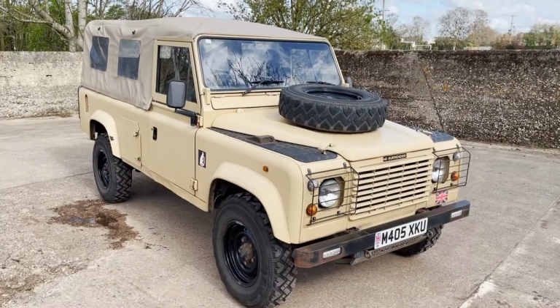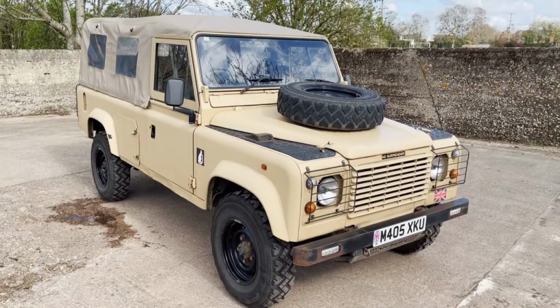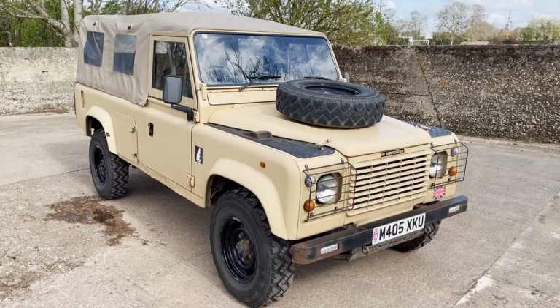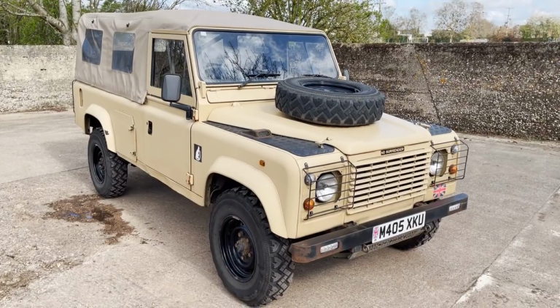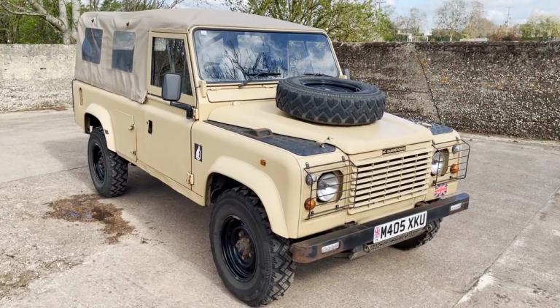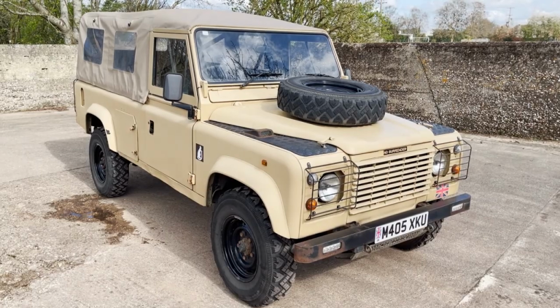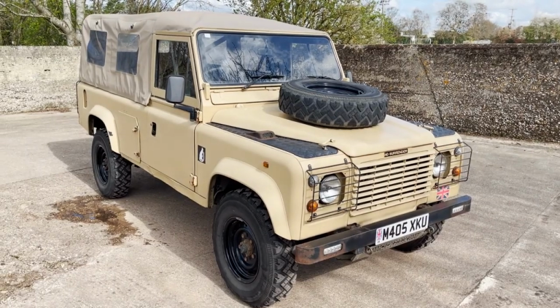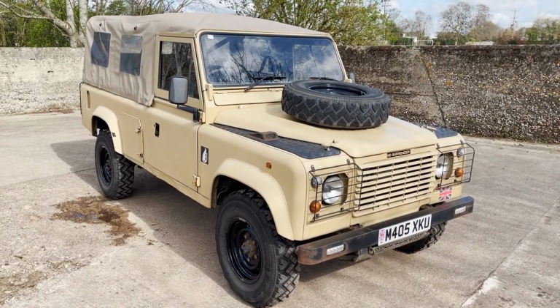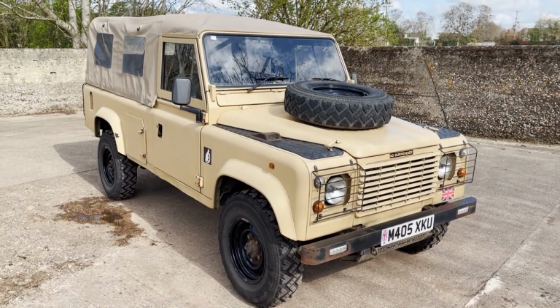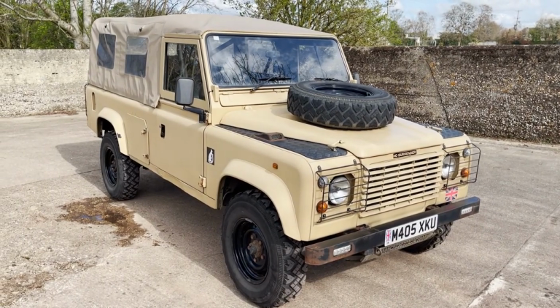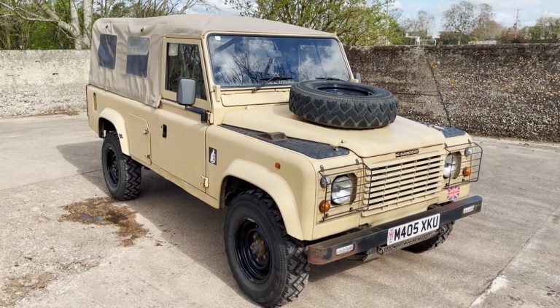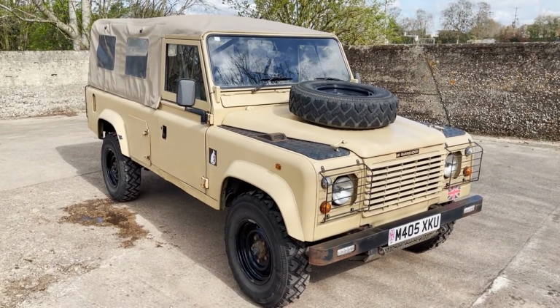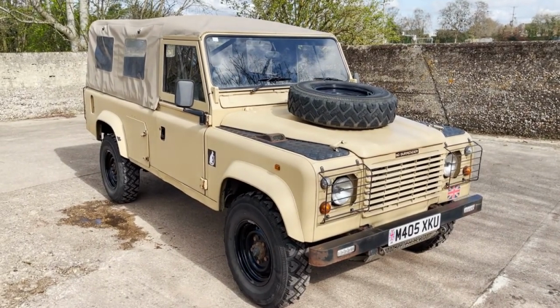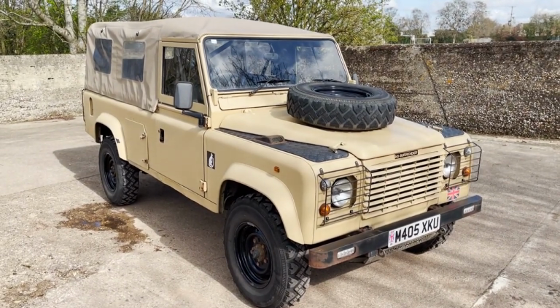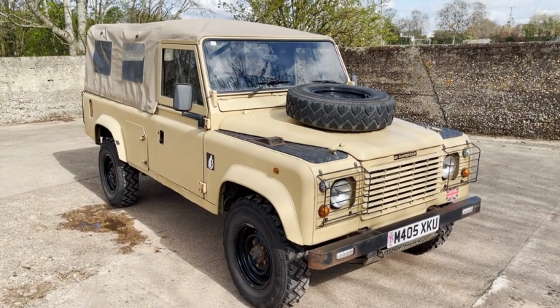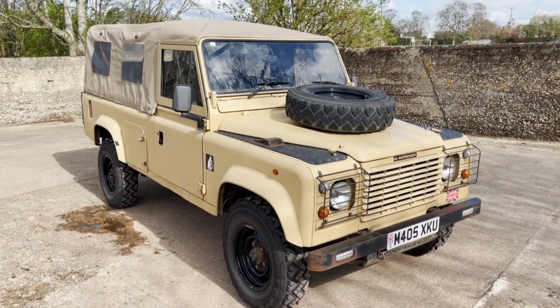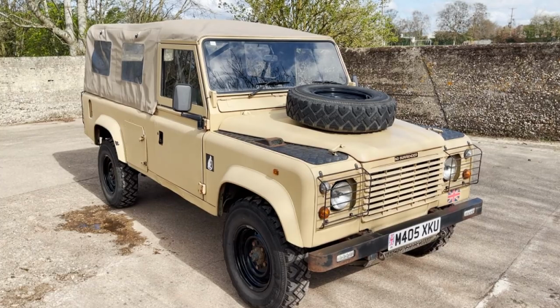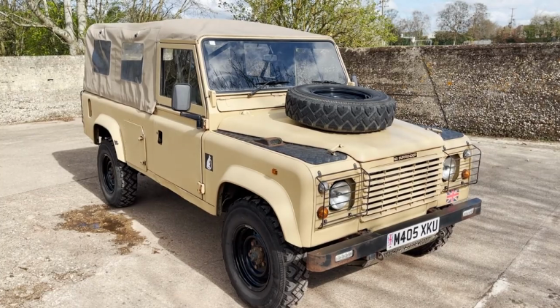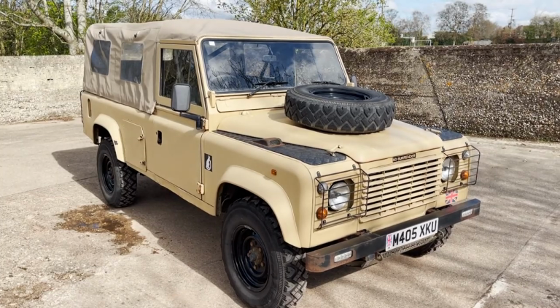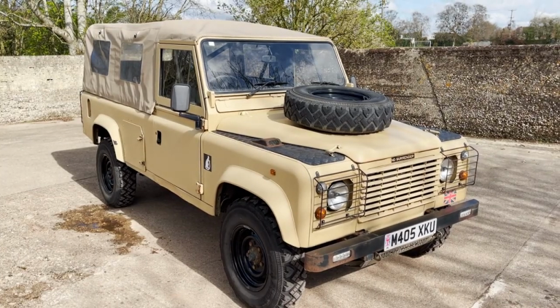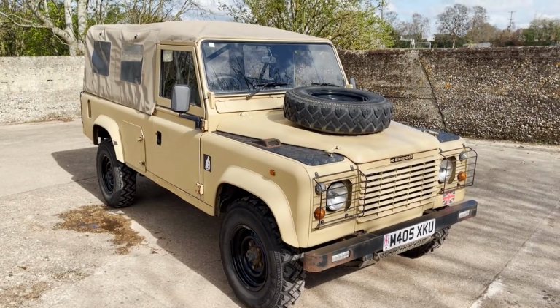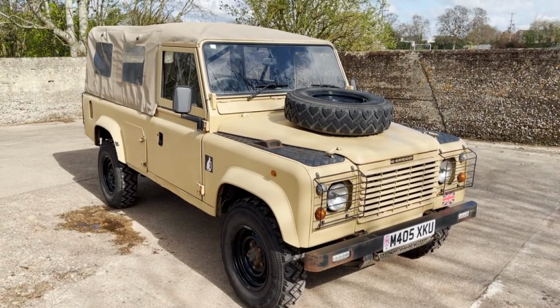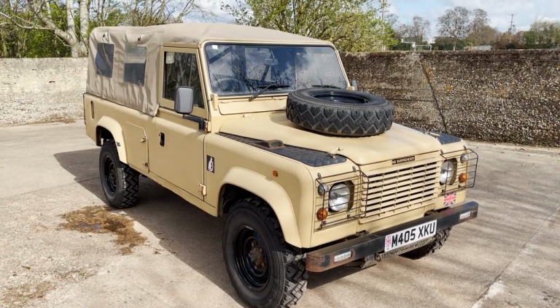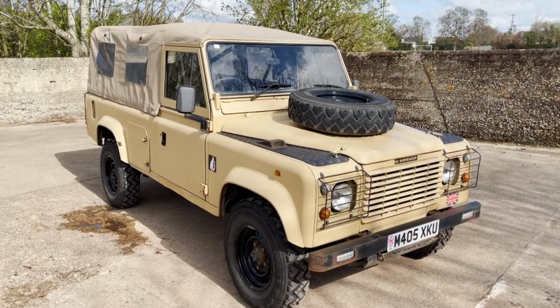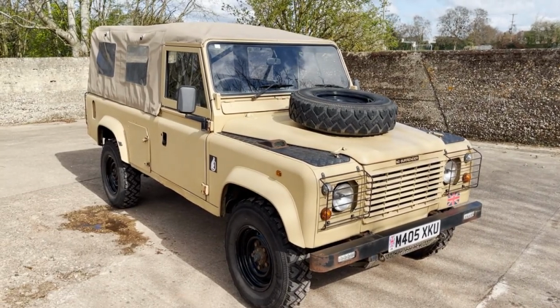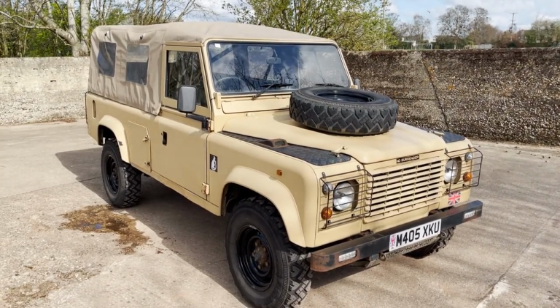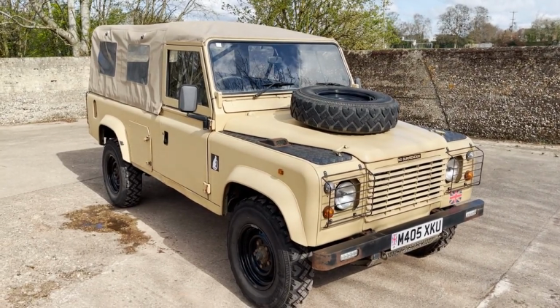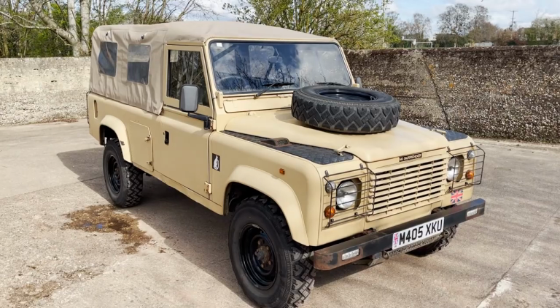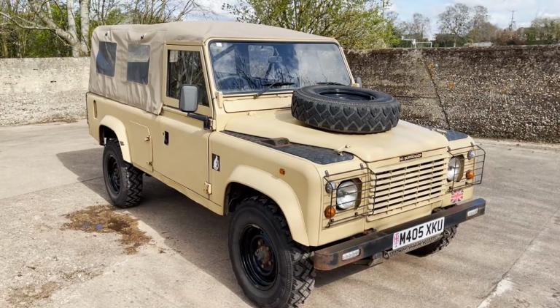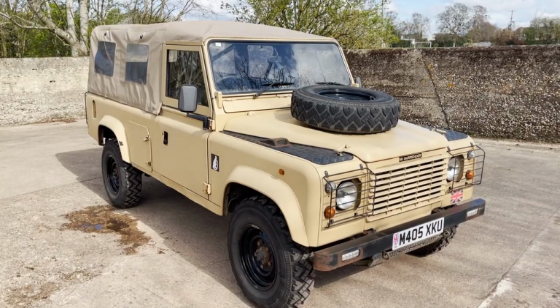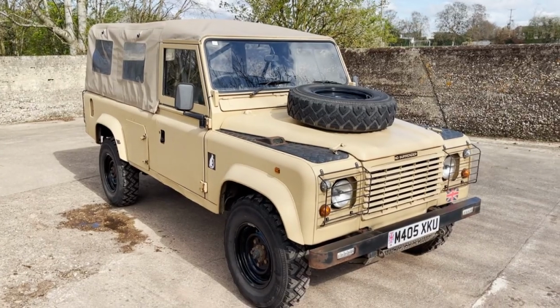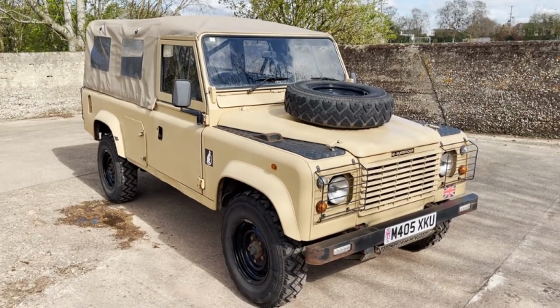So we have a look around this M-registration — so either 1994 or 1995 — Land Rover Defender 110 2.5 diesel, ex-military soft top, finished as you can see in desert sand. There's a desert ramp badge on it.